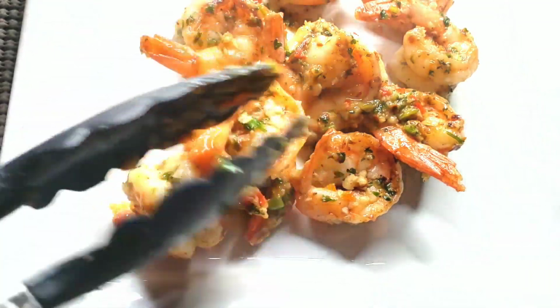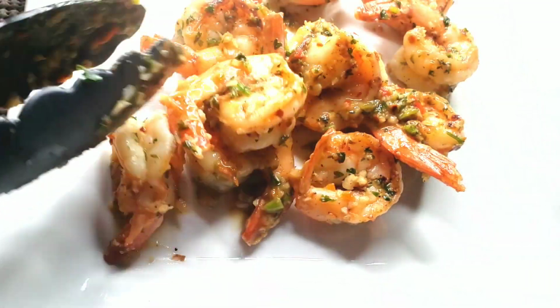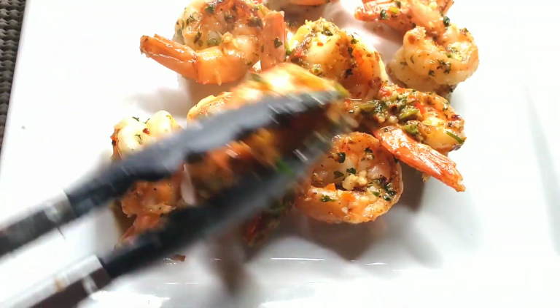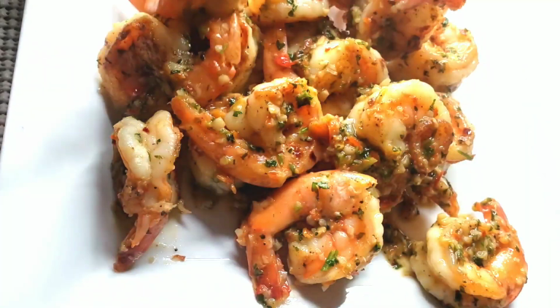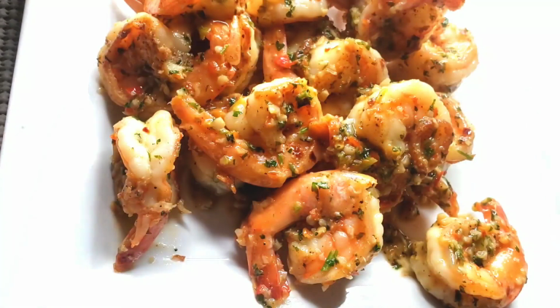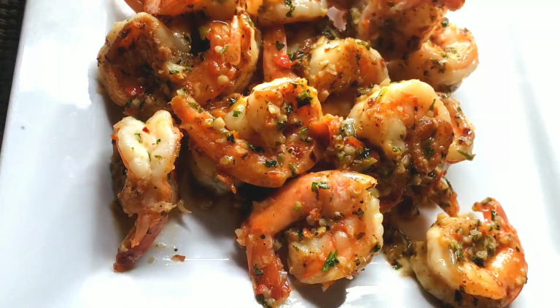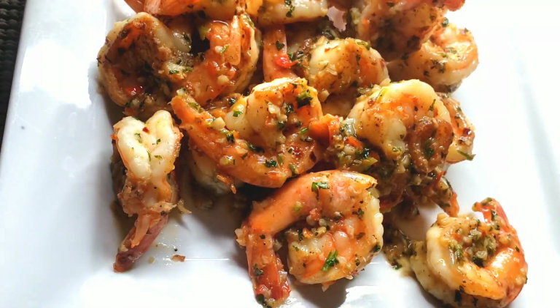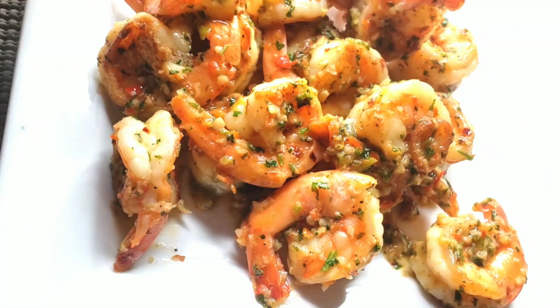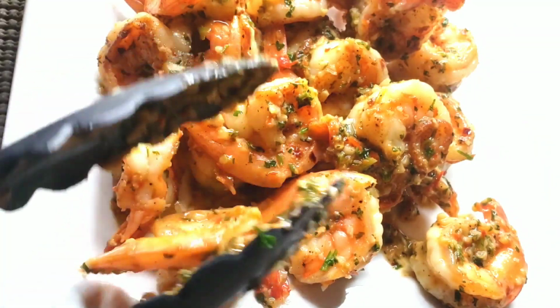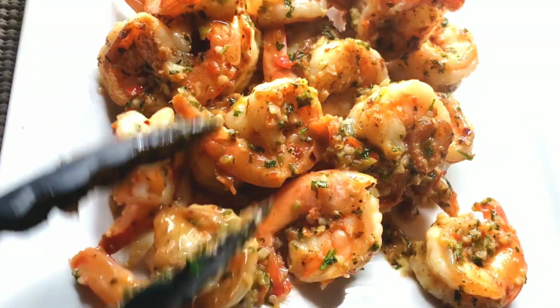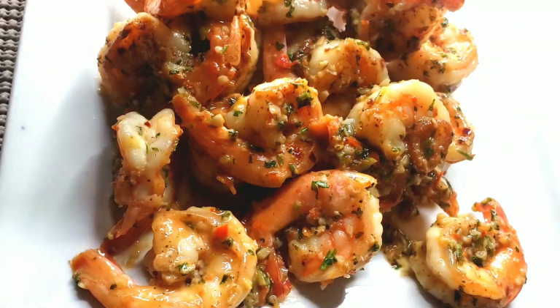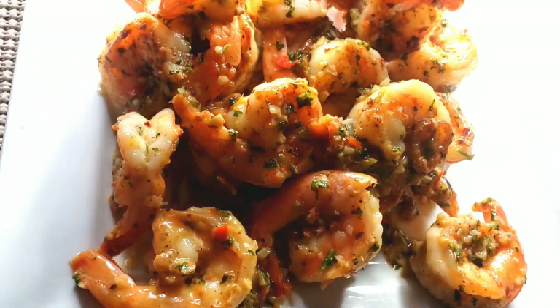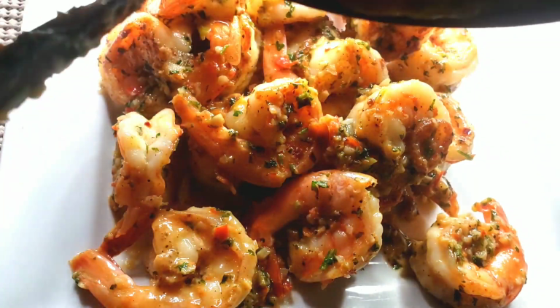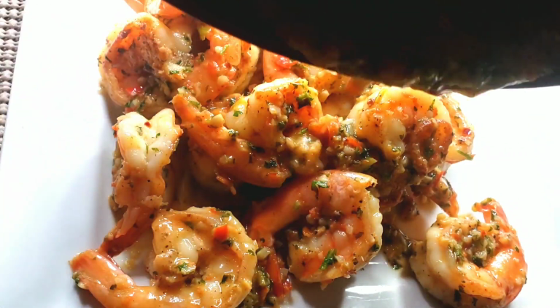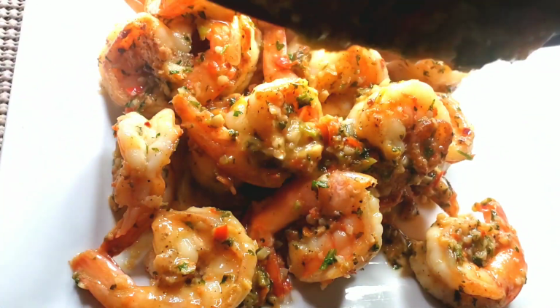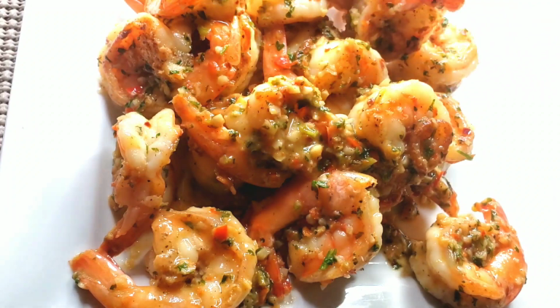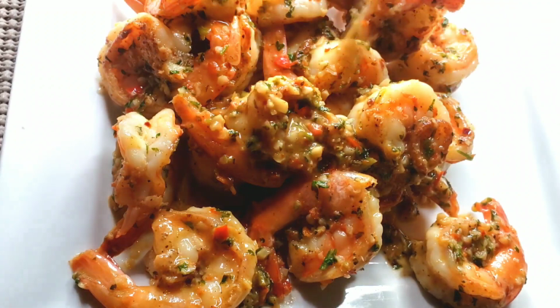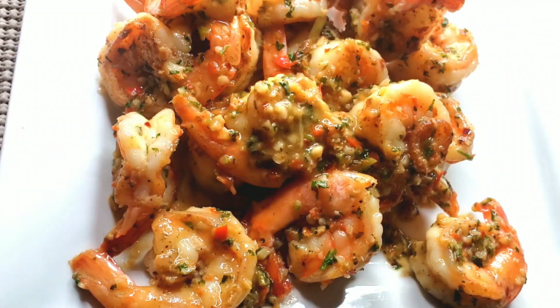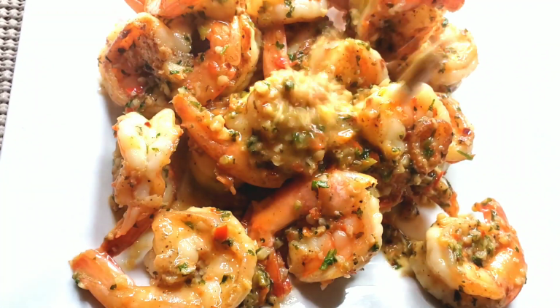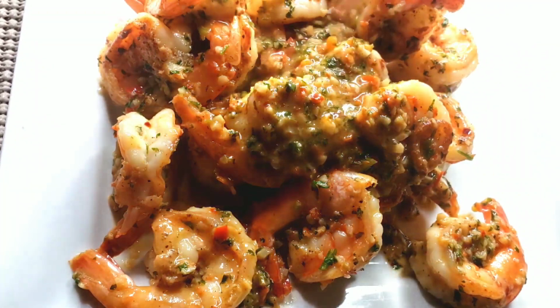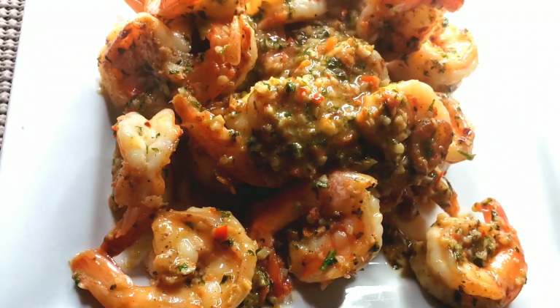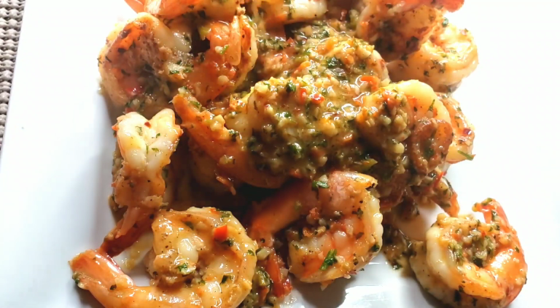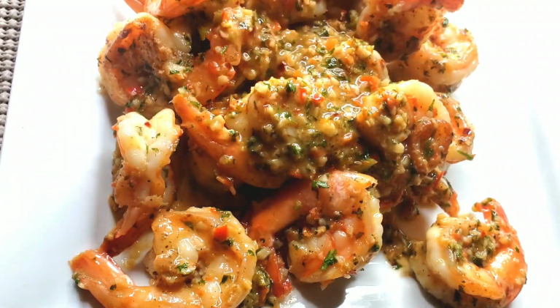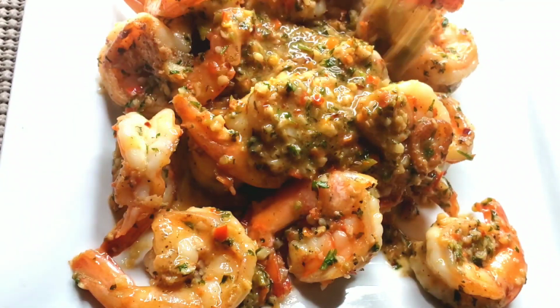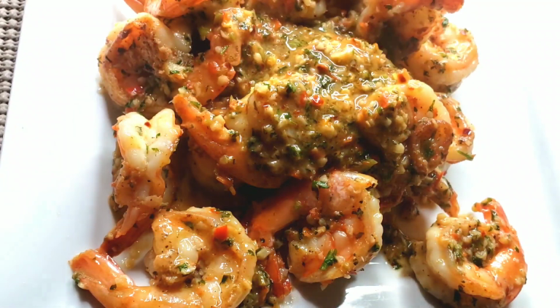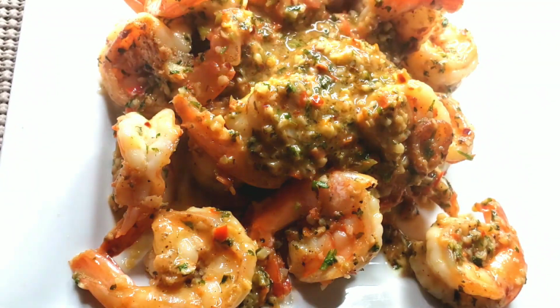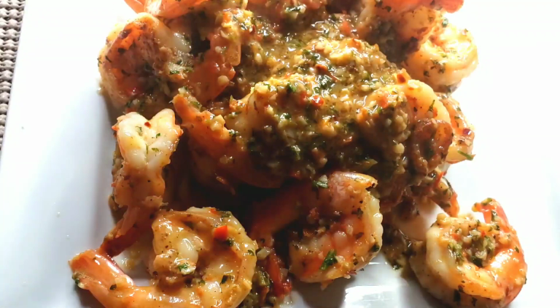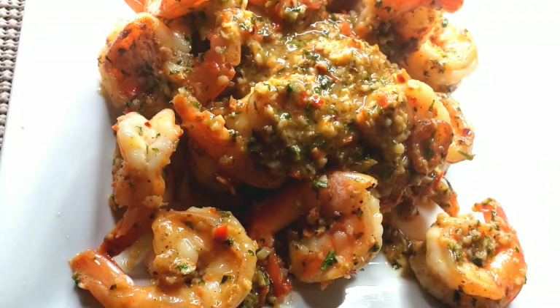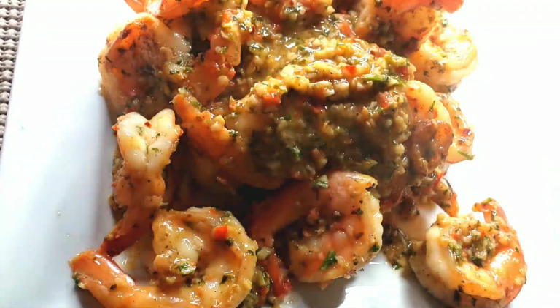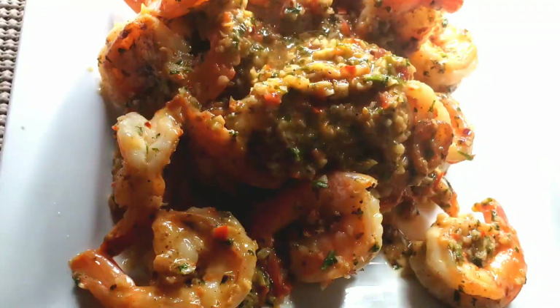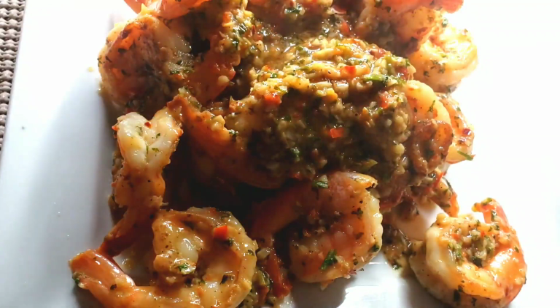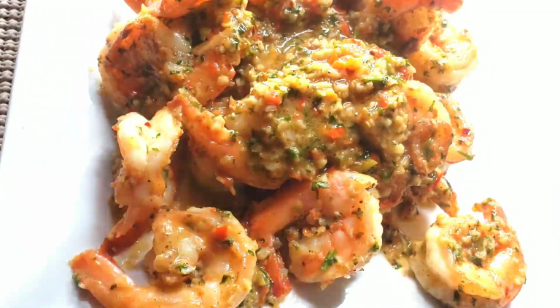Guys, this is the end of our recipe for today. Please make sure to check the description box for the full recipe. Thank you, bye-bye.